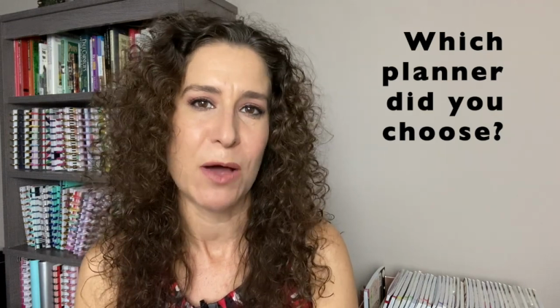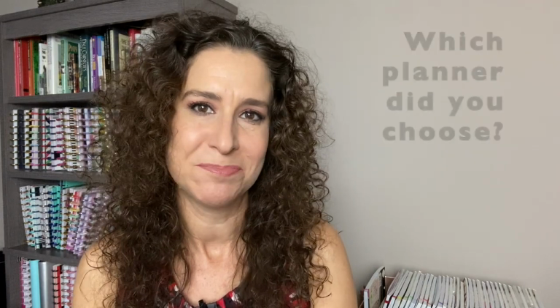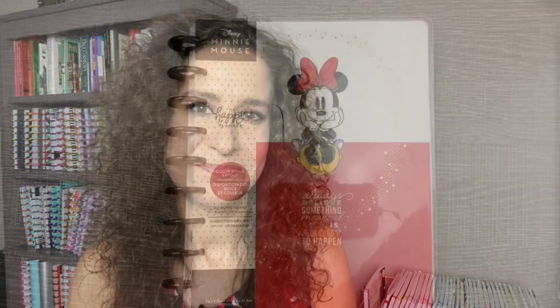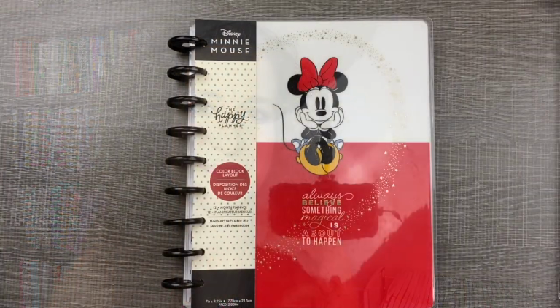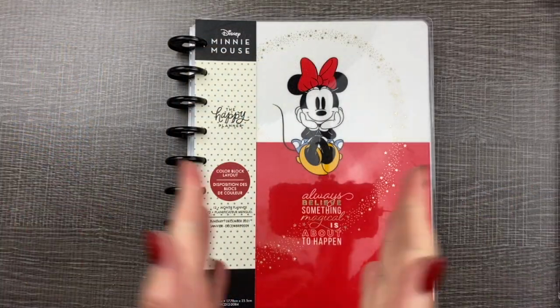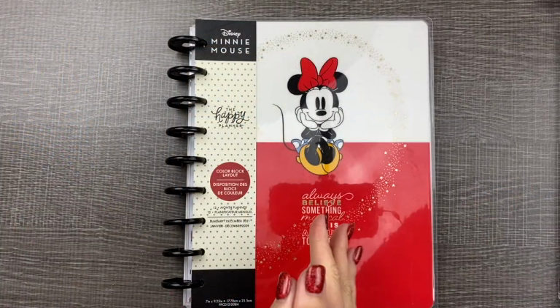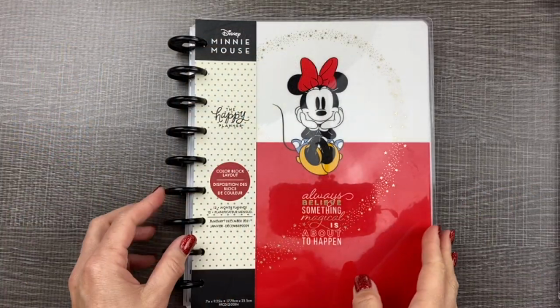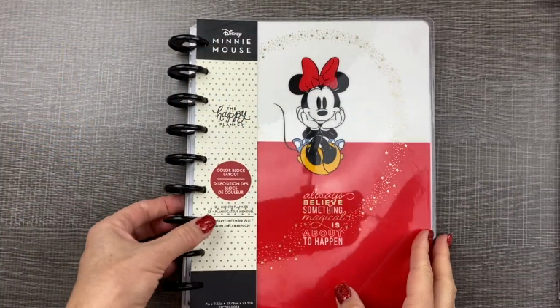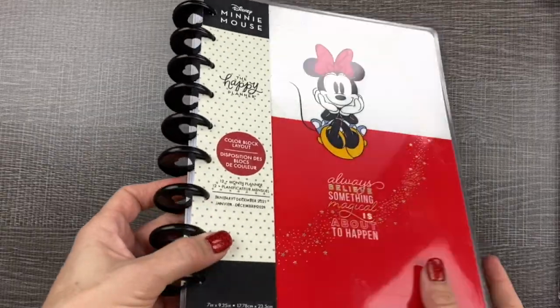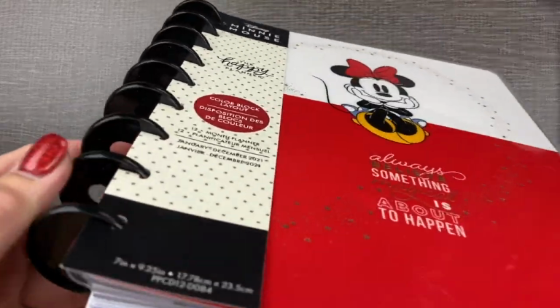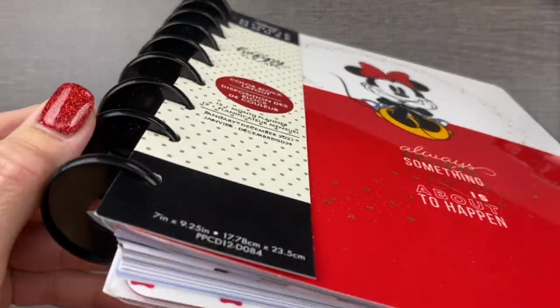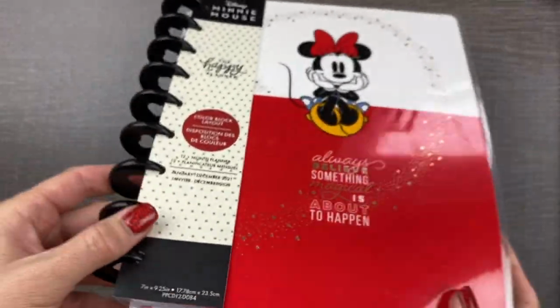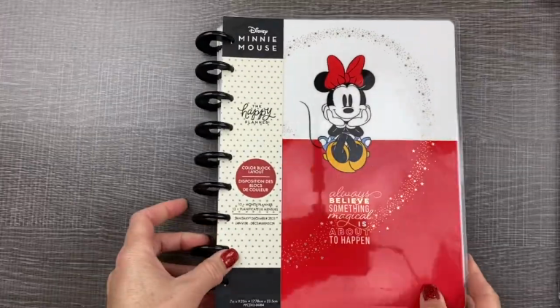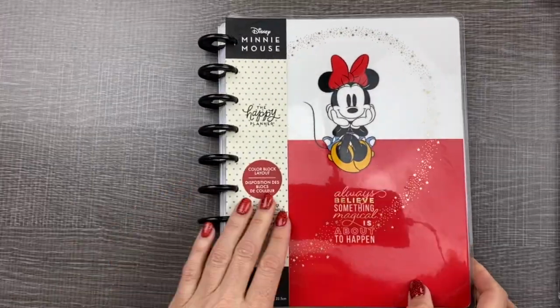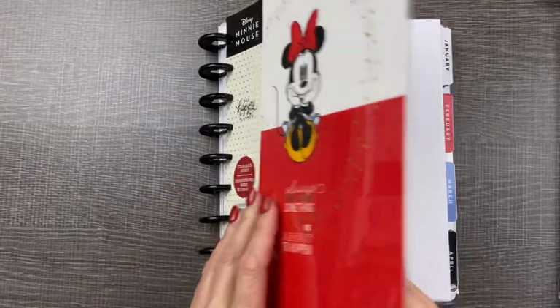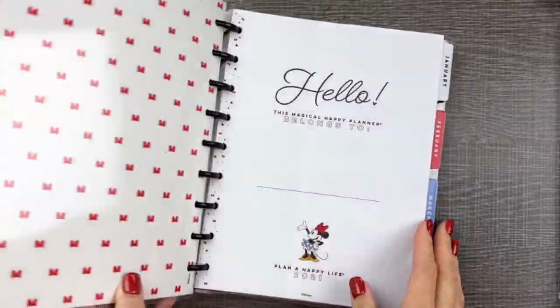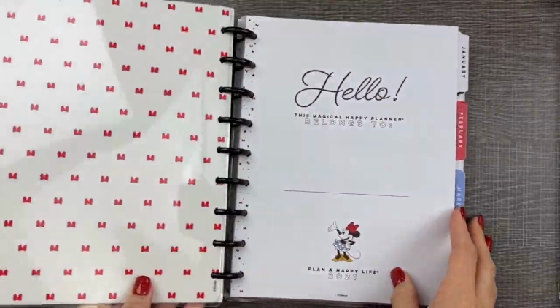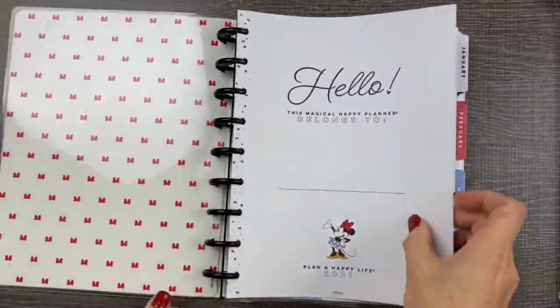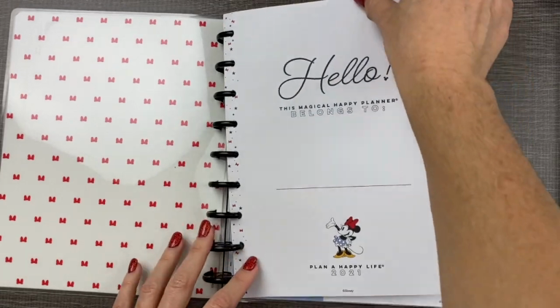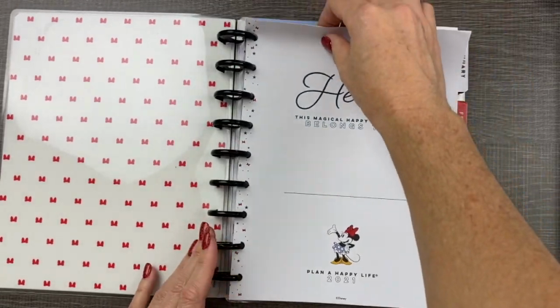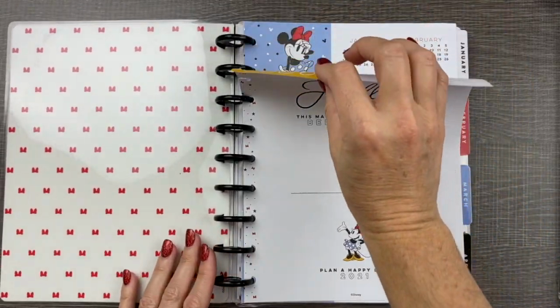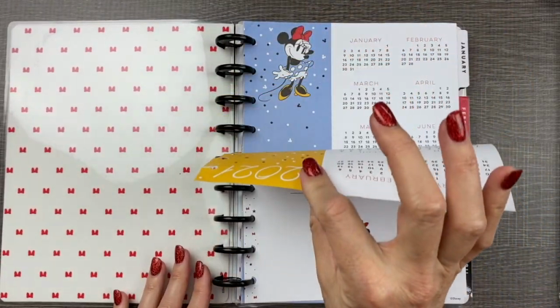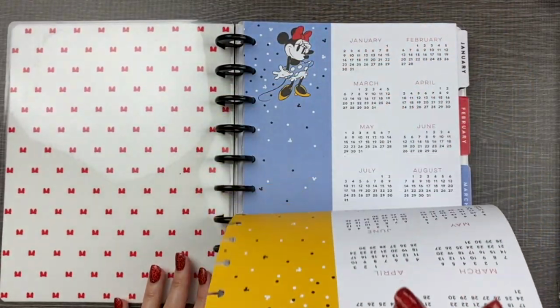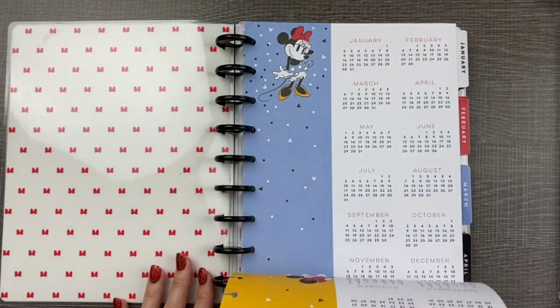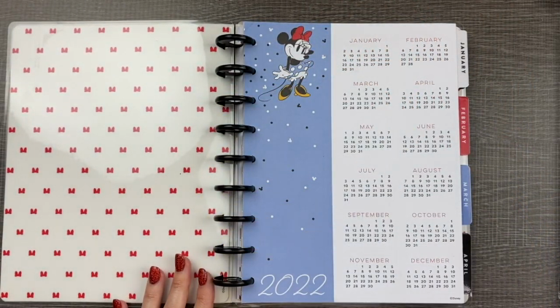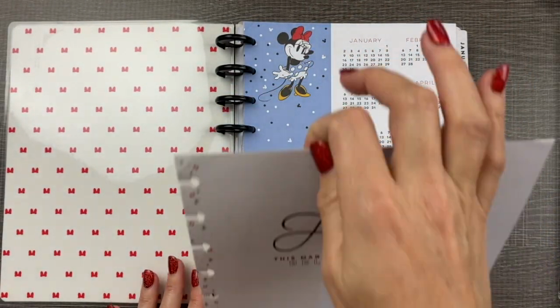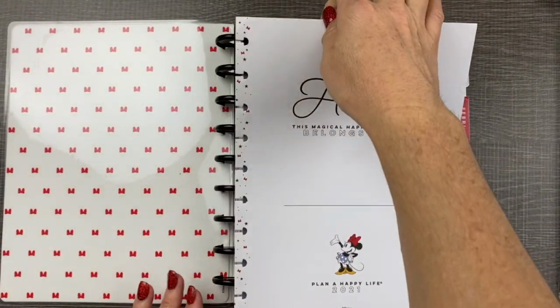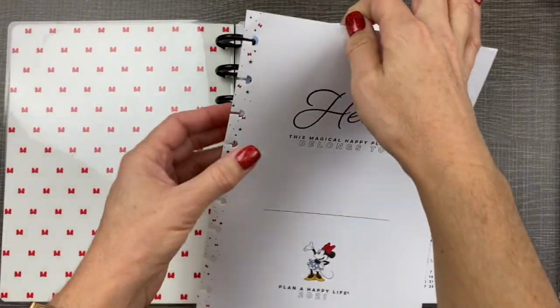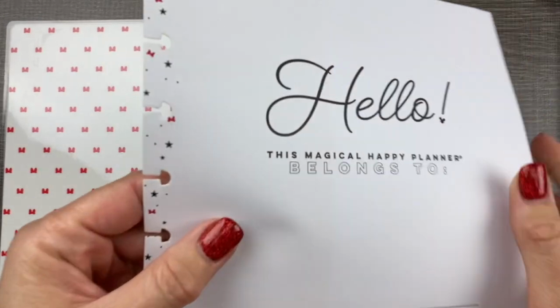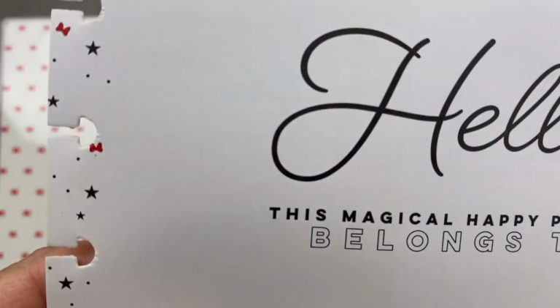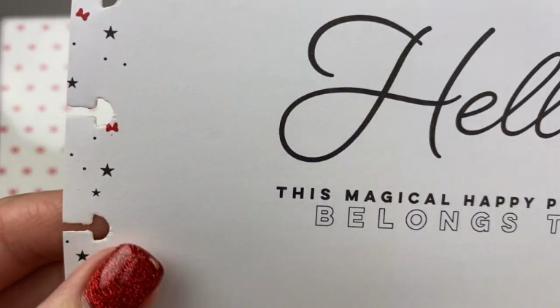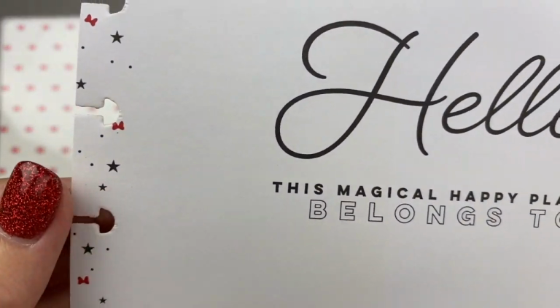One of the best things about using a disc-bound system like the Happy Planner is that it's totally customizable. You can take the pages in and out like this — make sure you're pulling straight up so that you don't tear the little cutouts.